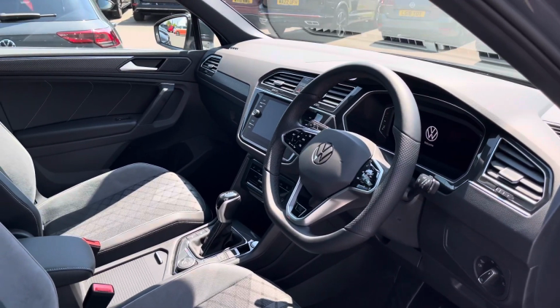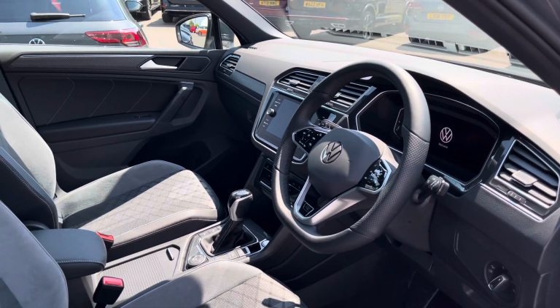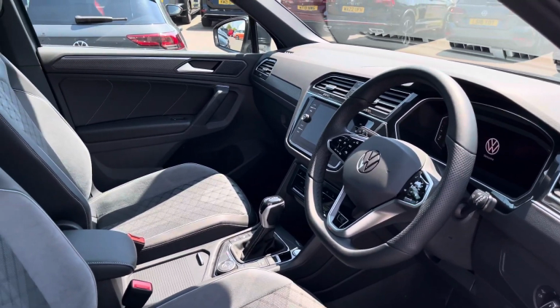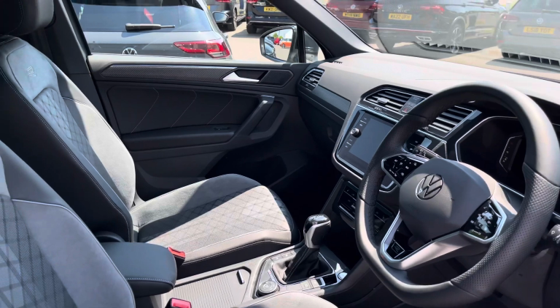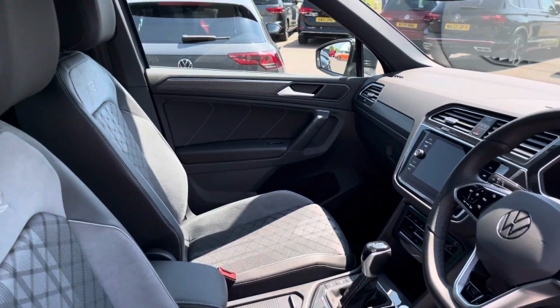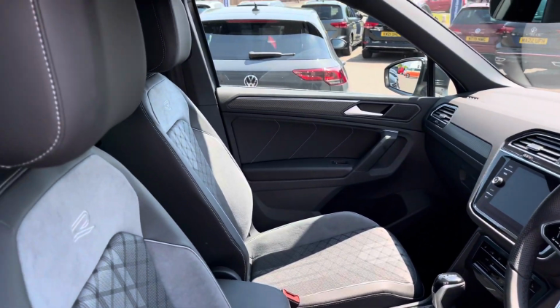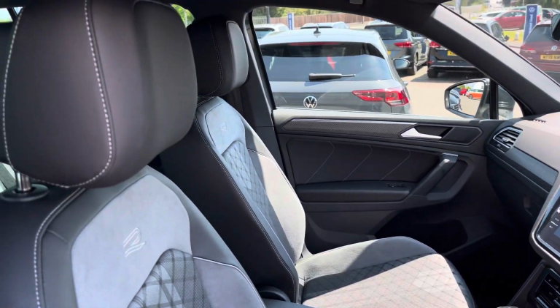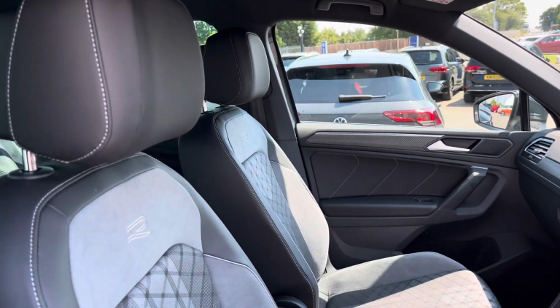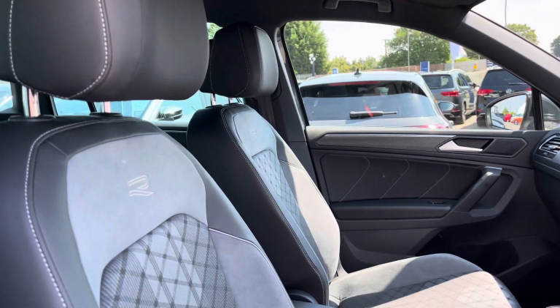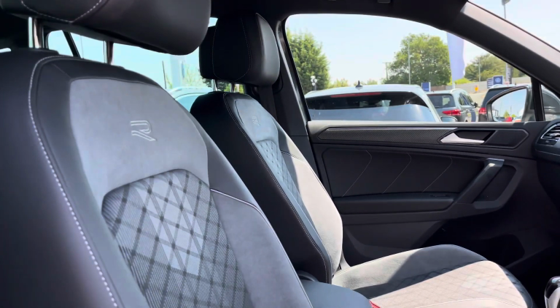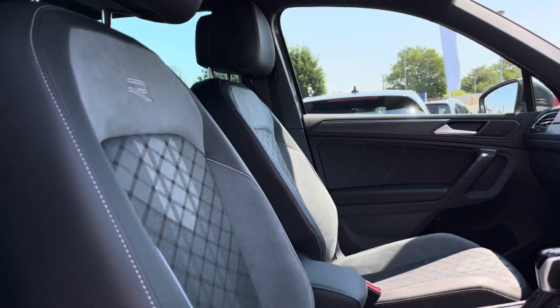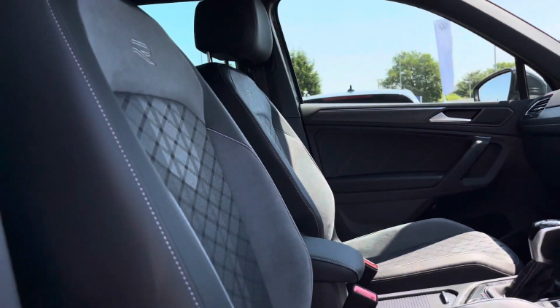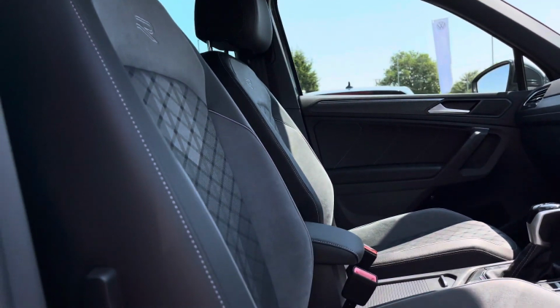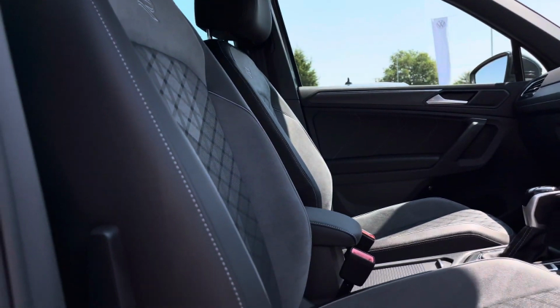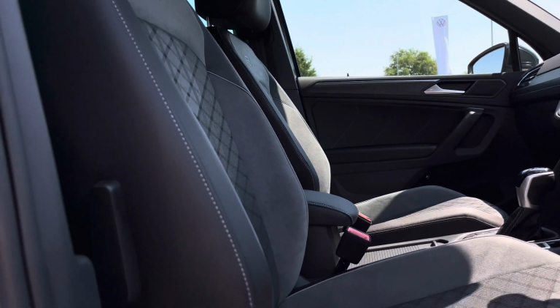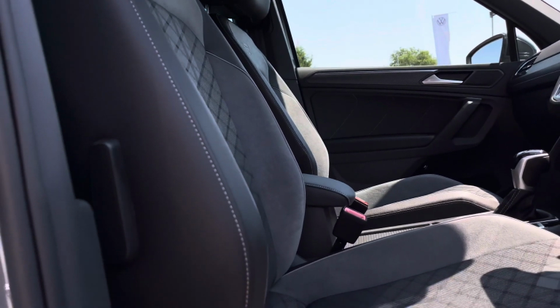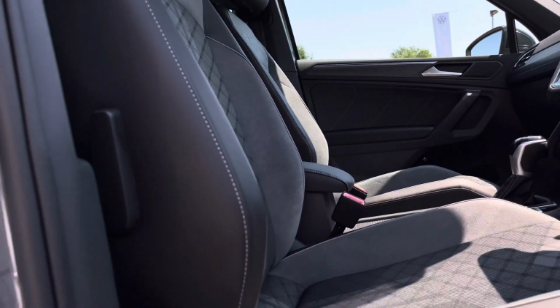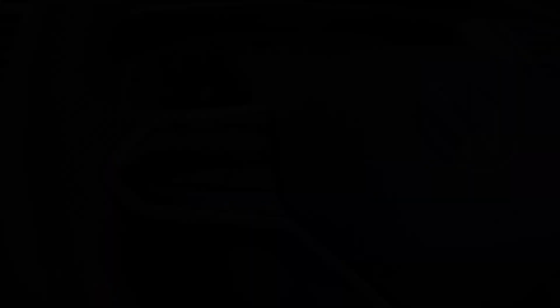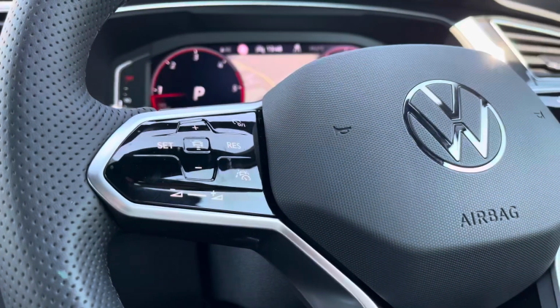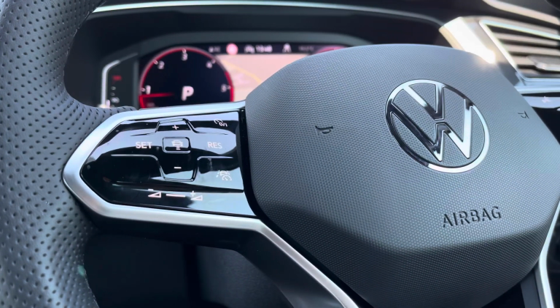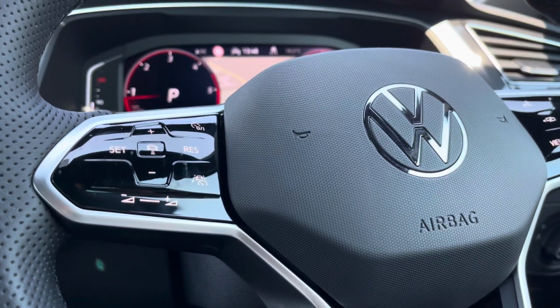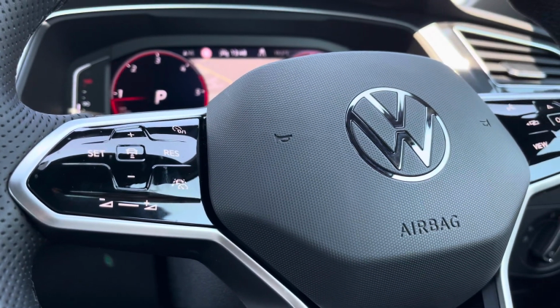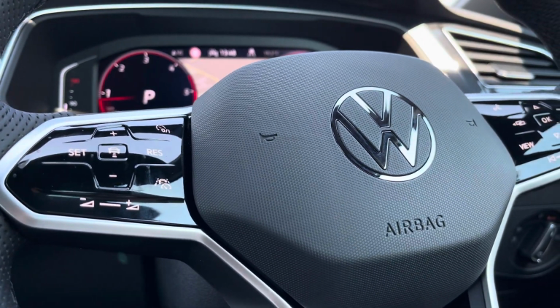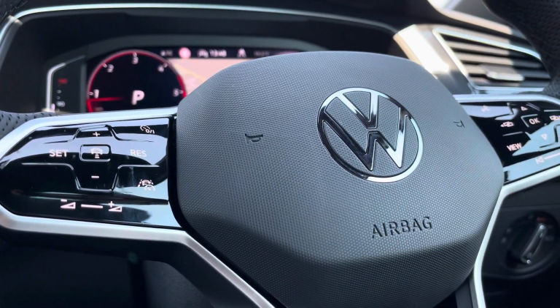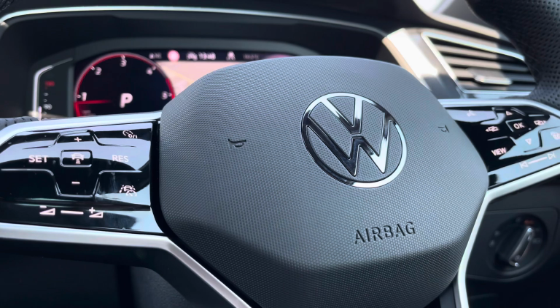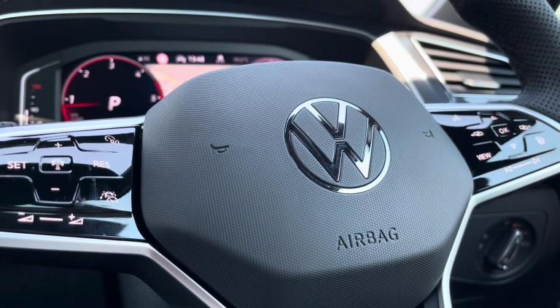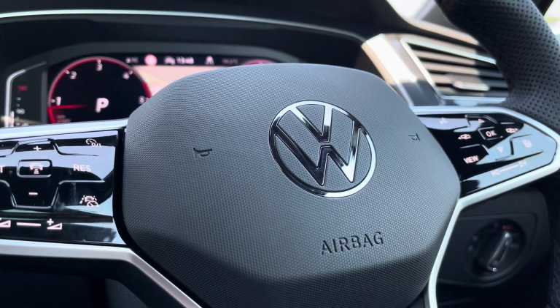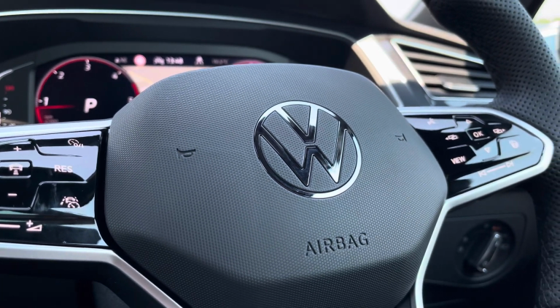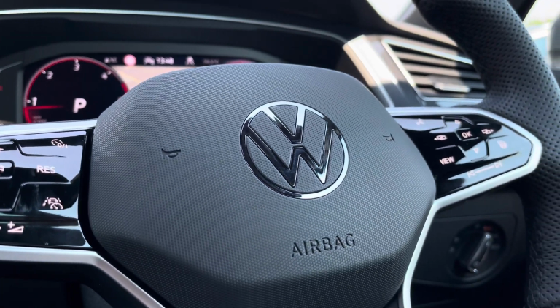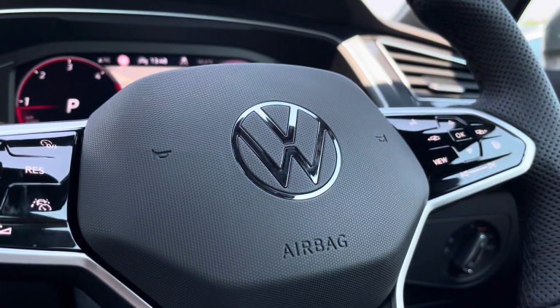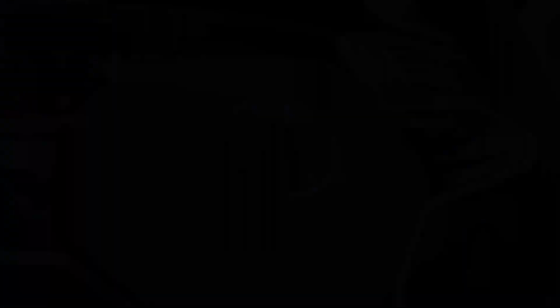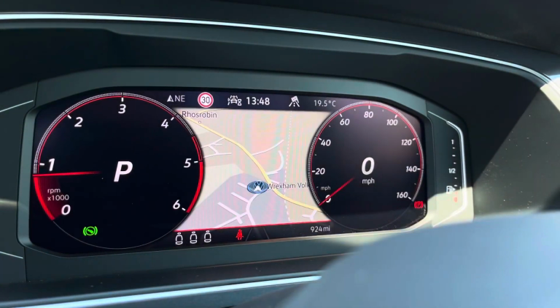Moving to the front, we have the multi-functional steering wheel, followed by all-round embossed front heated seats with plenty of adjustments and a centre armrest for added comfort. The steering wheel allows you to access the Cosmedia system at the touch of your fingertips, including the adaptive cruise control.